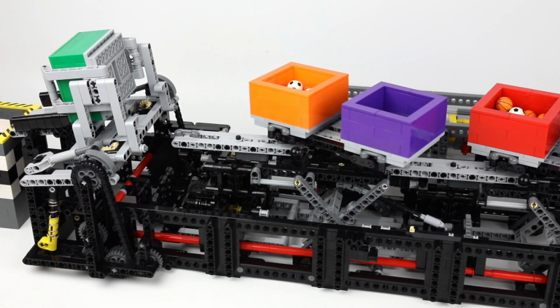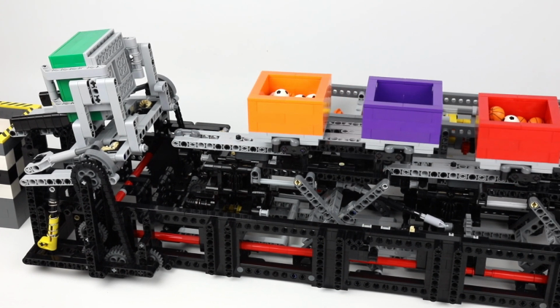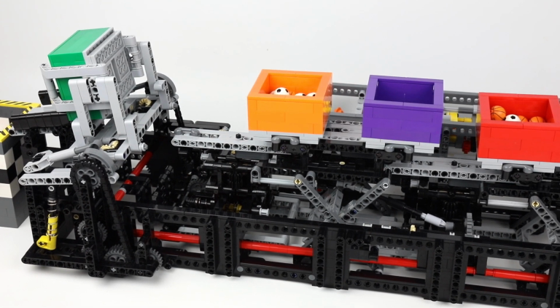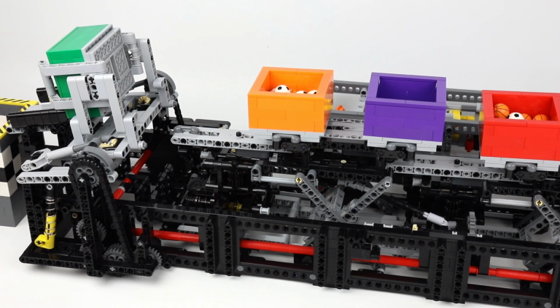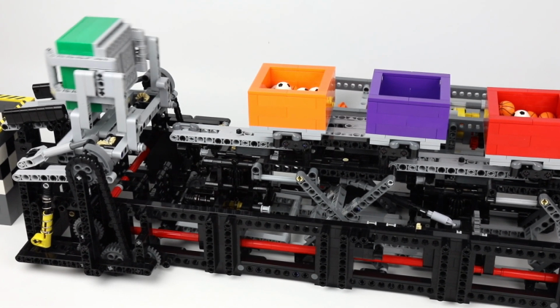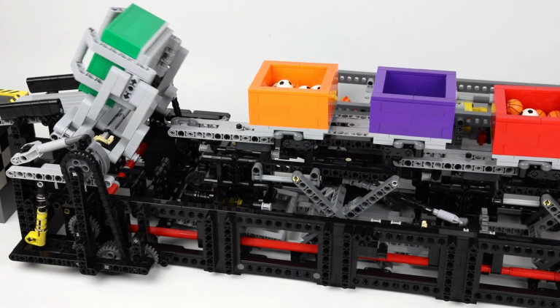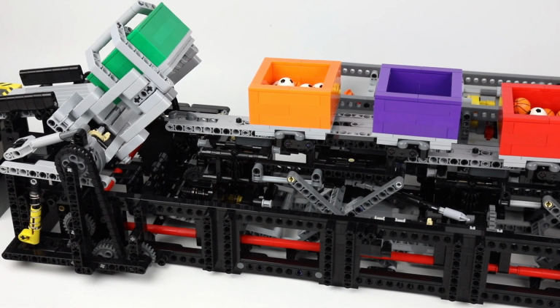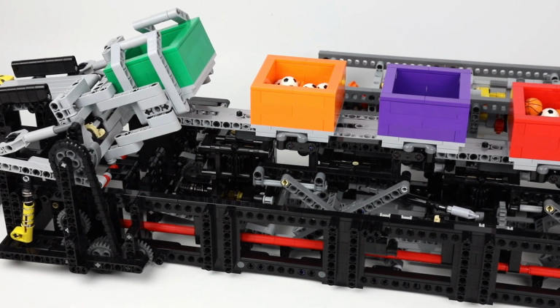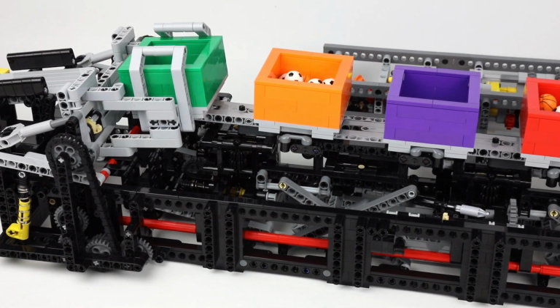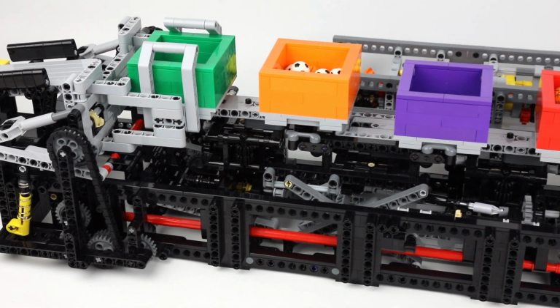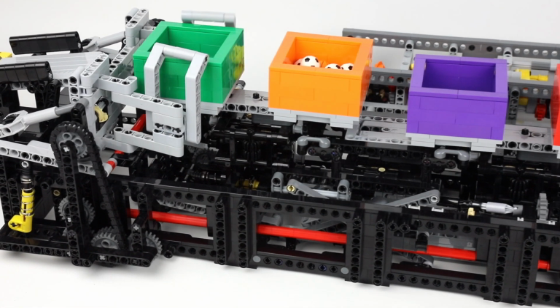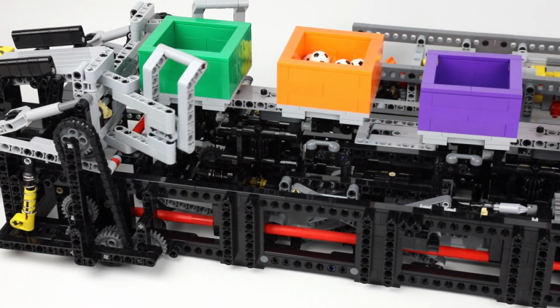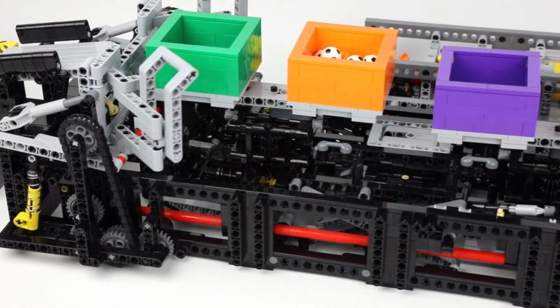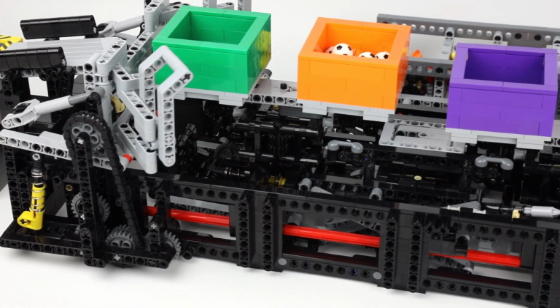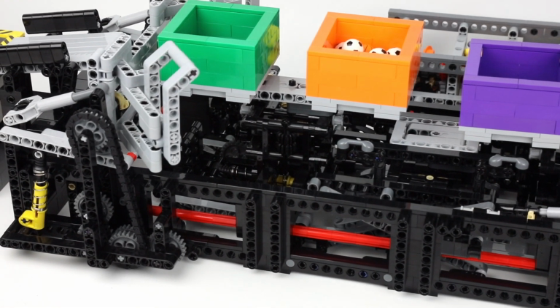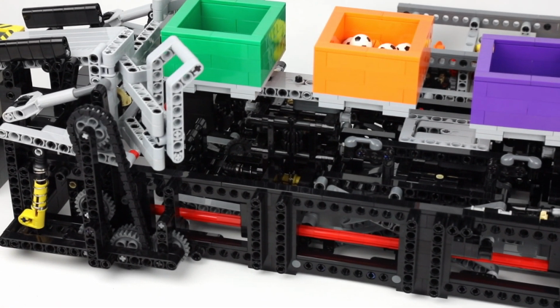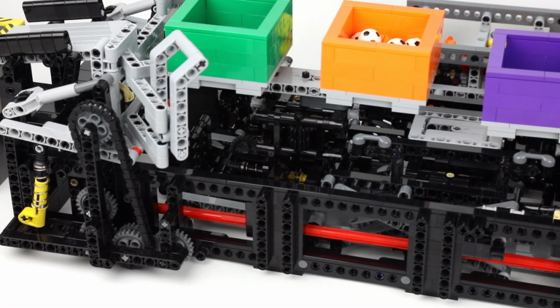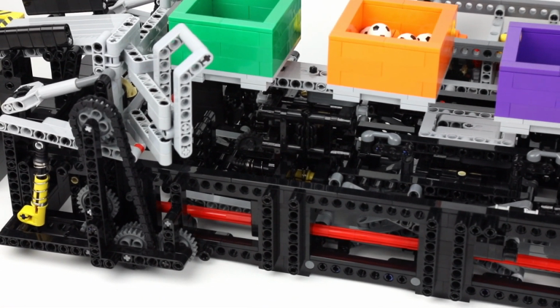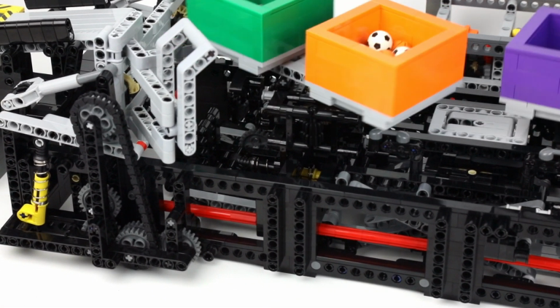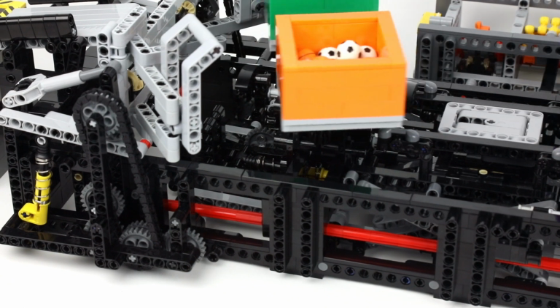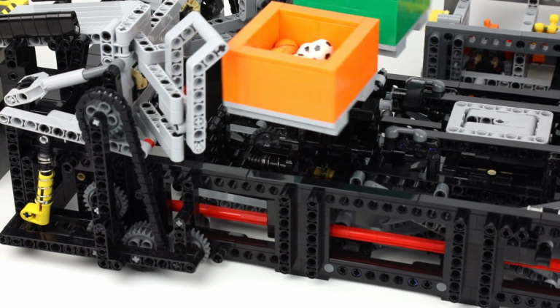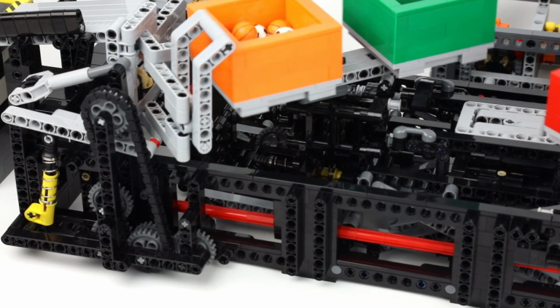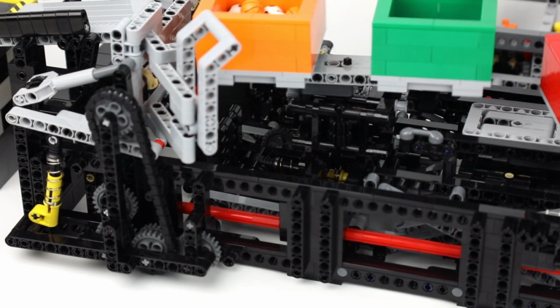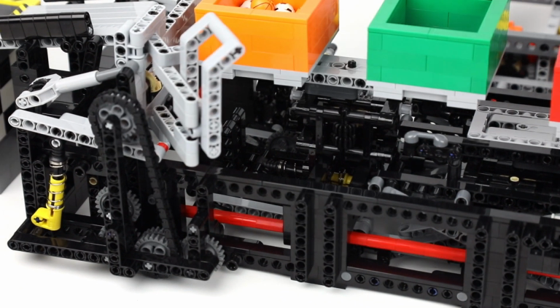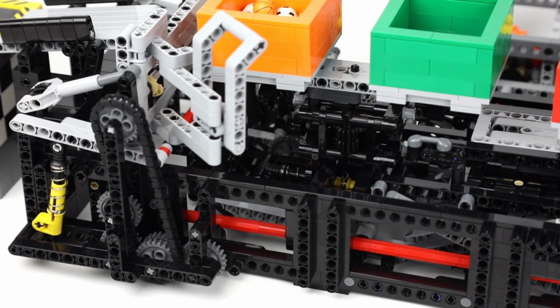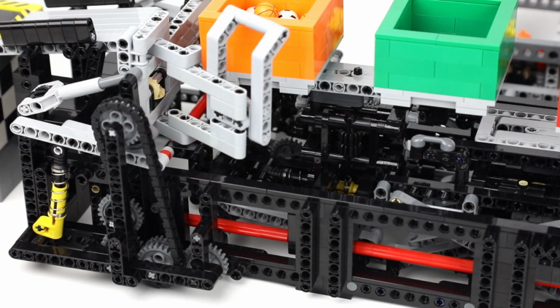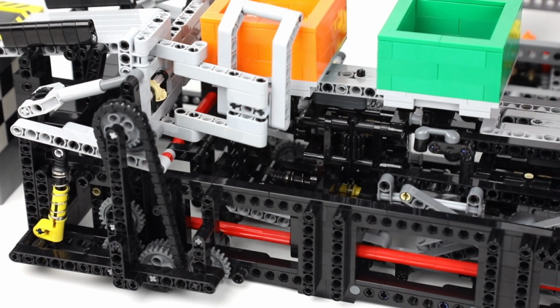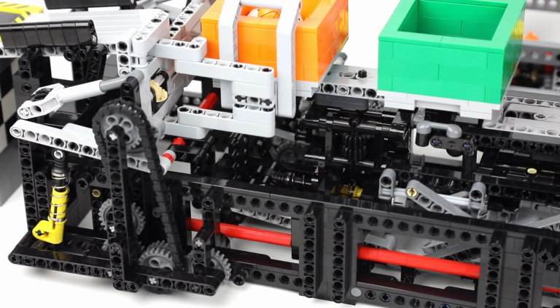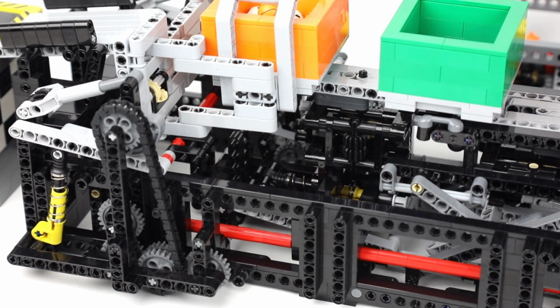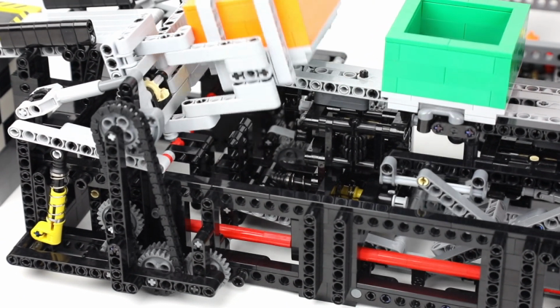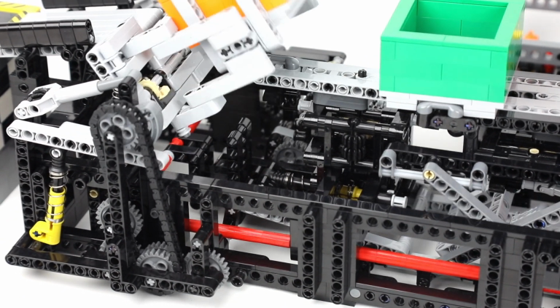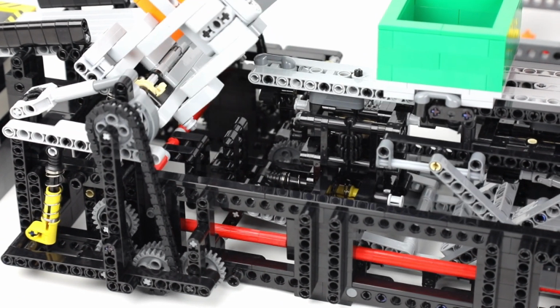To let the machine work as smoothly as possible and keep timing intact, all long axles have been replaced by the red Technic connectors, as you can see here.